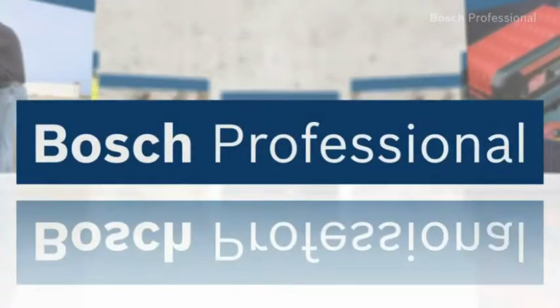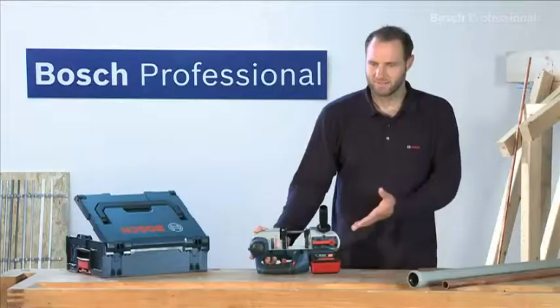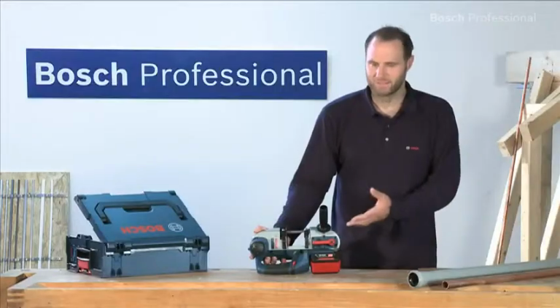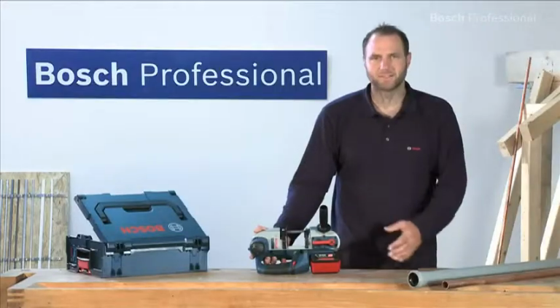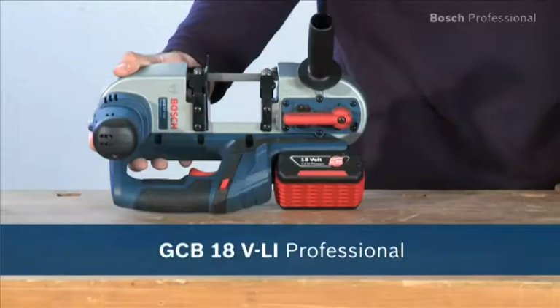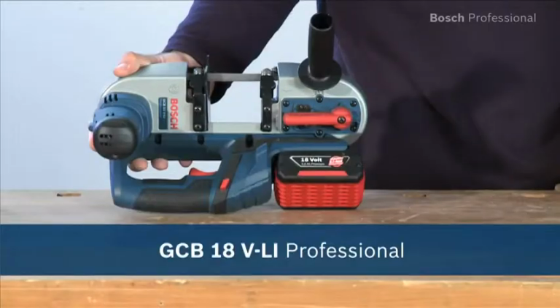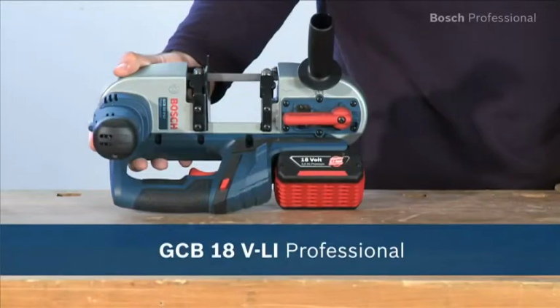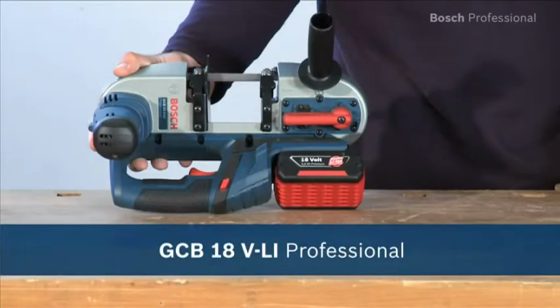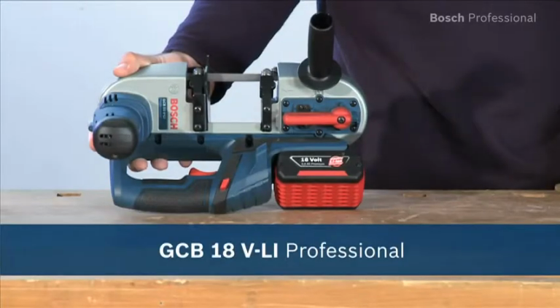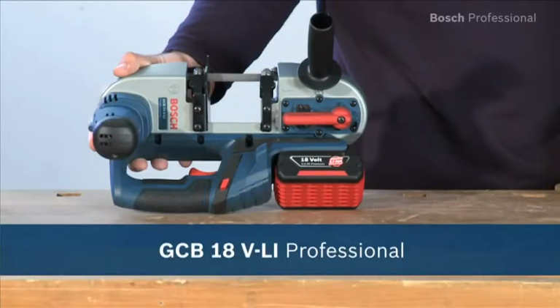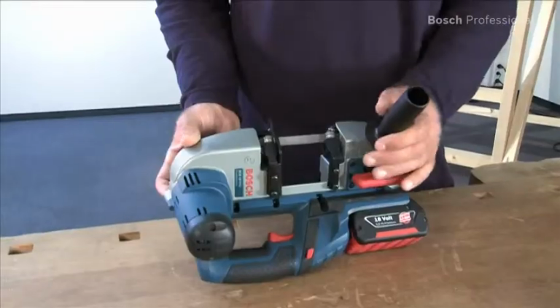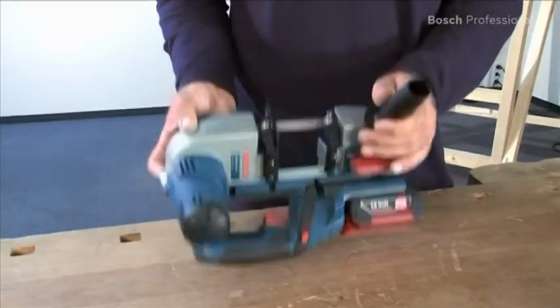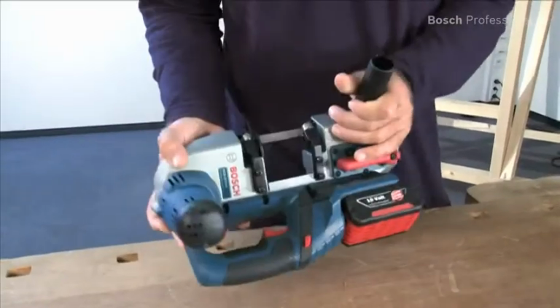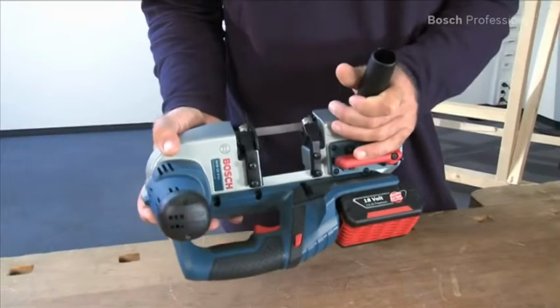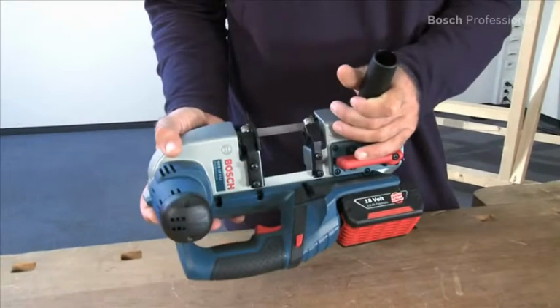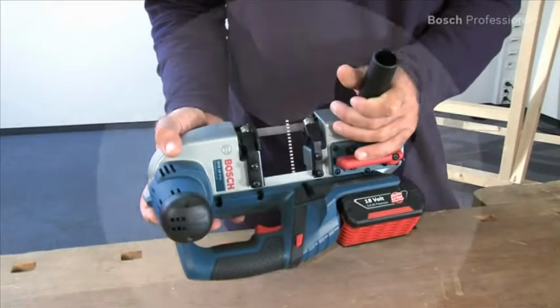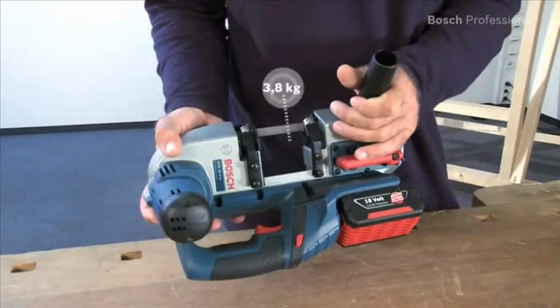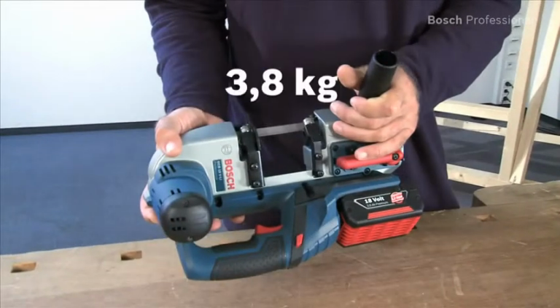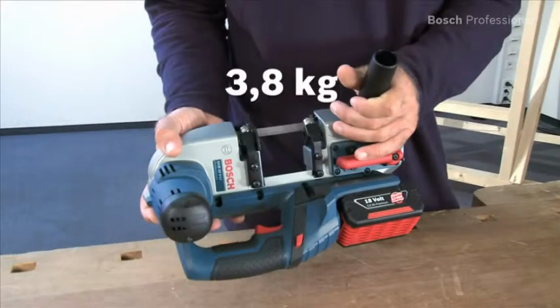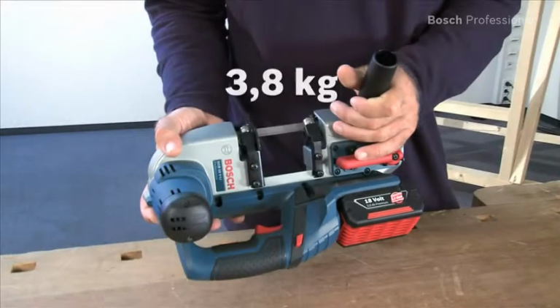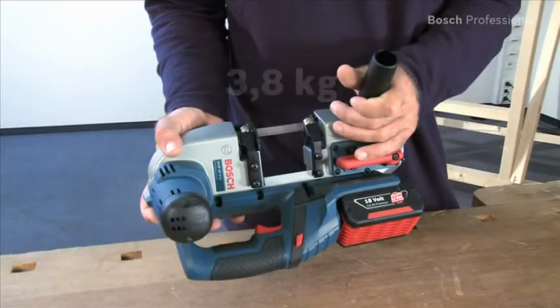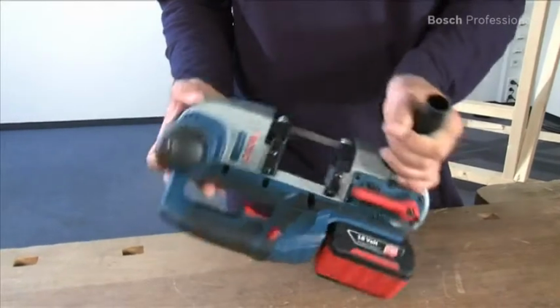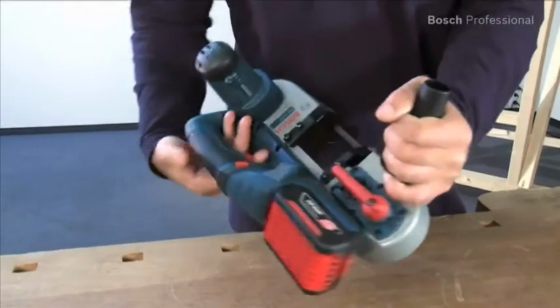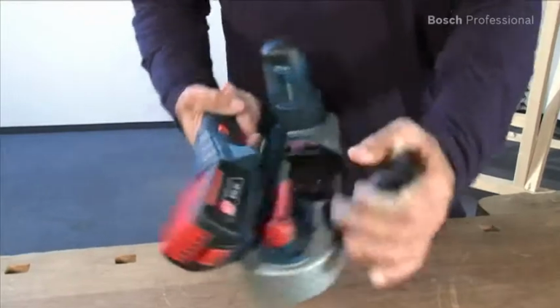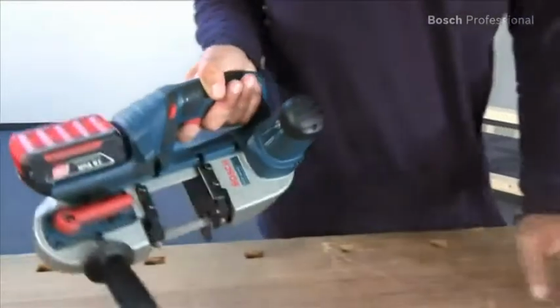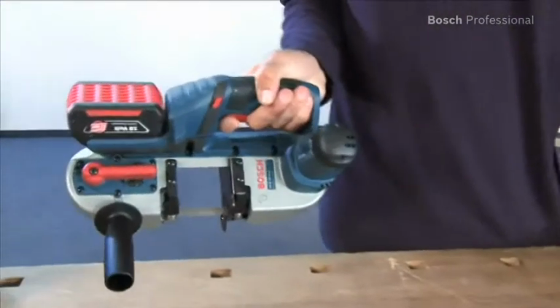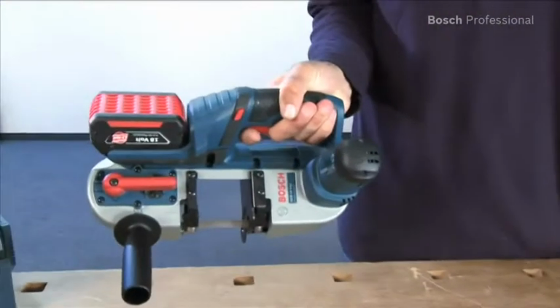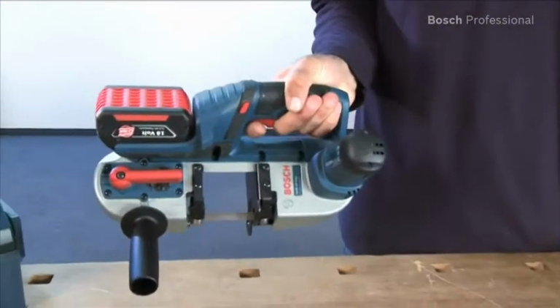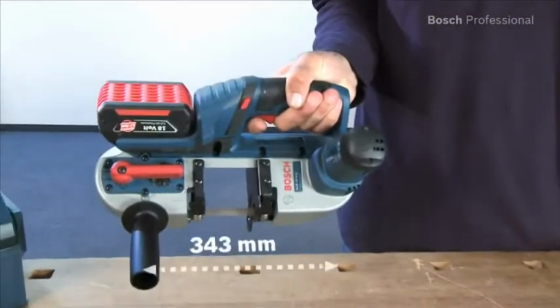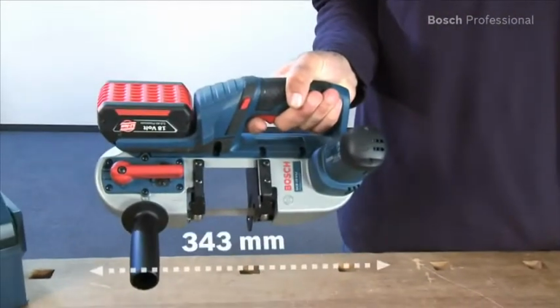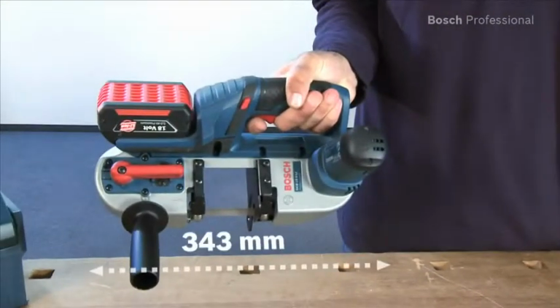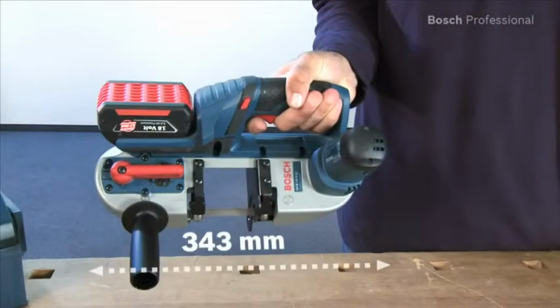What you see here is the GCB18 VLI Professional. With a weight of 3.8 kilos and a length of 343 millimeters, it's the lightest and most compact bandsaw in its voltage class.